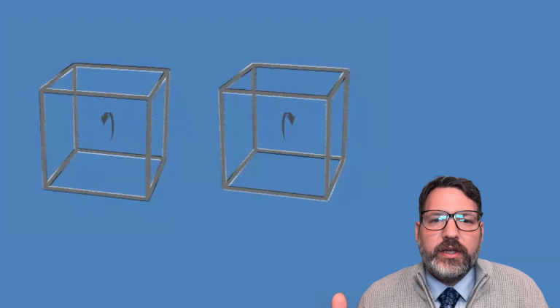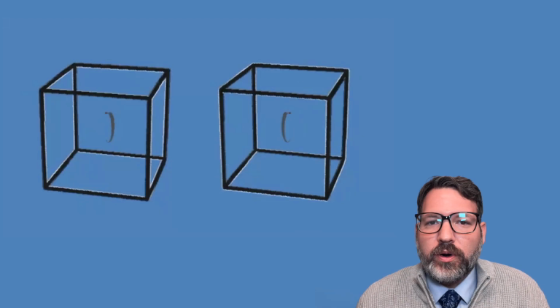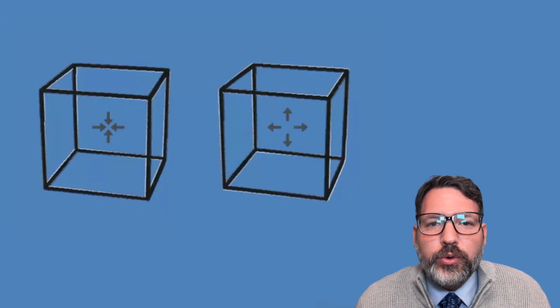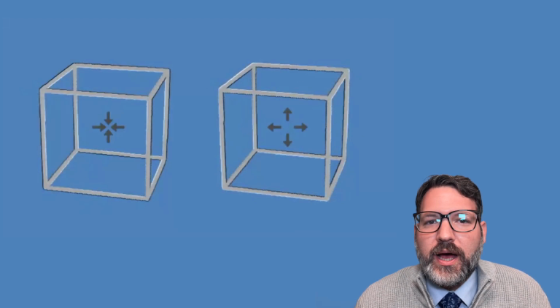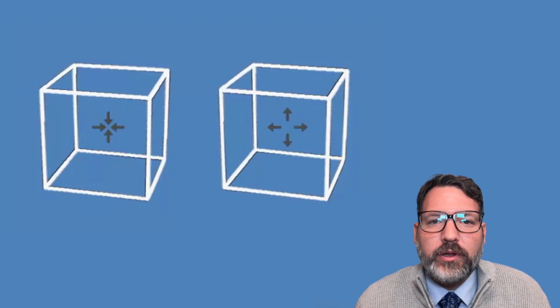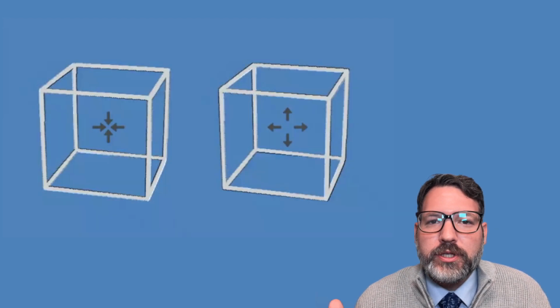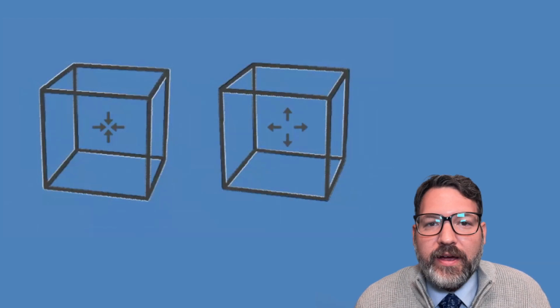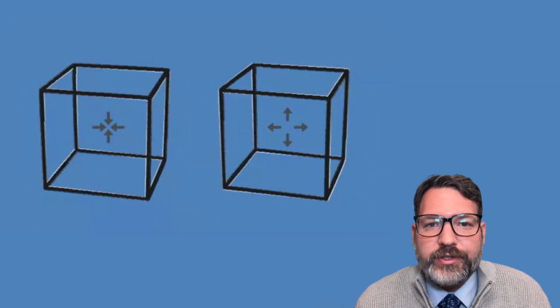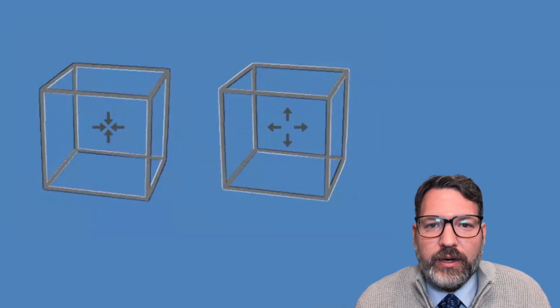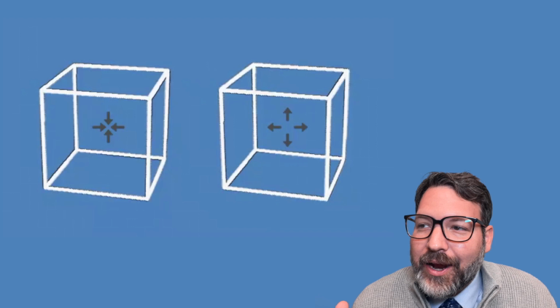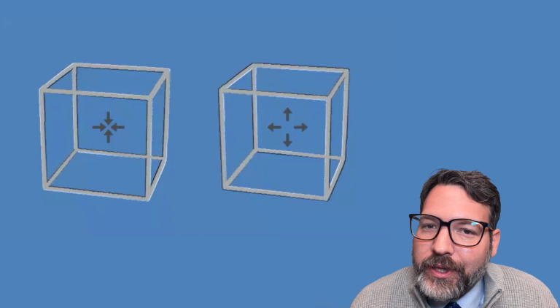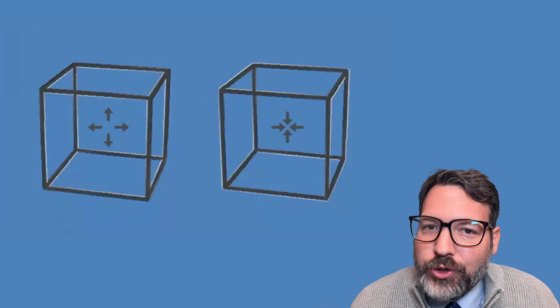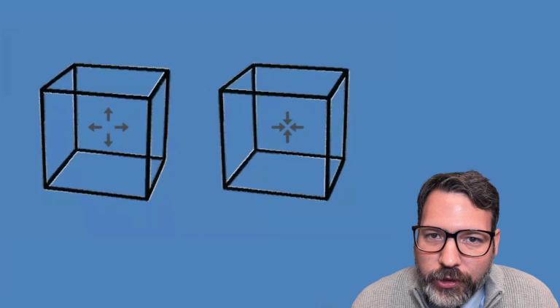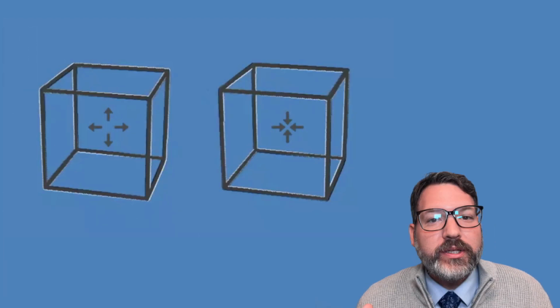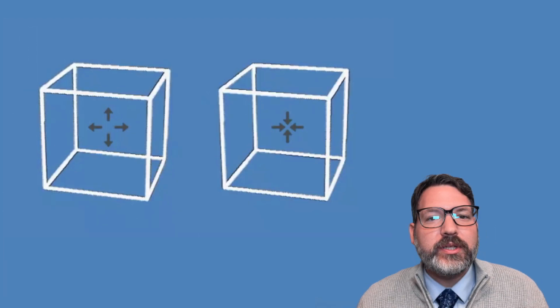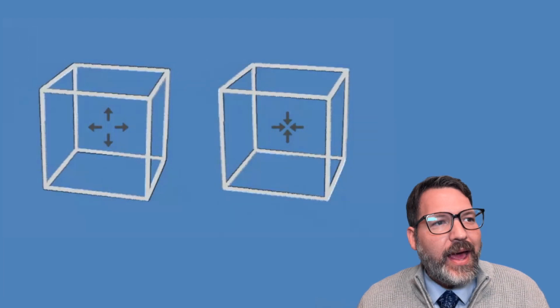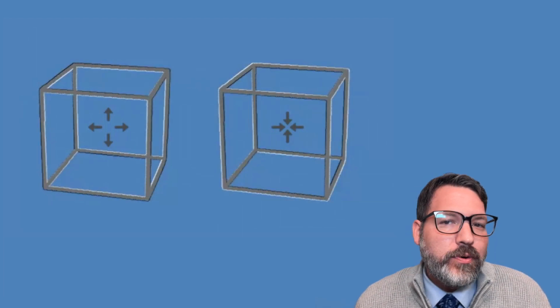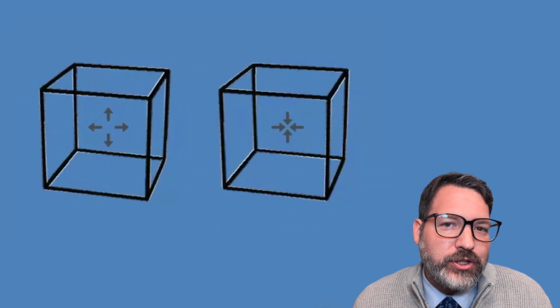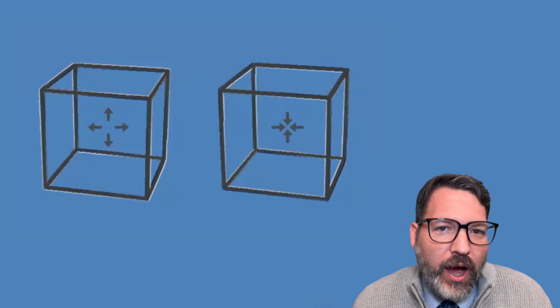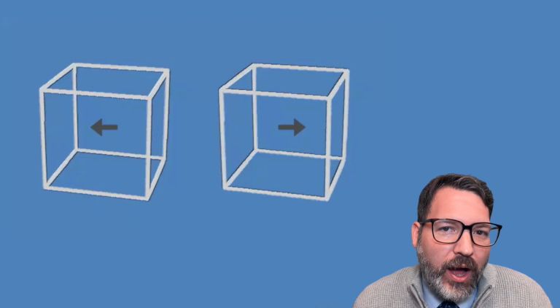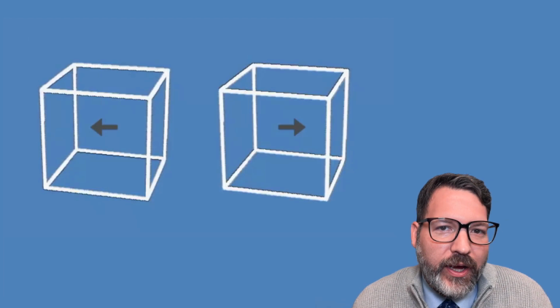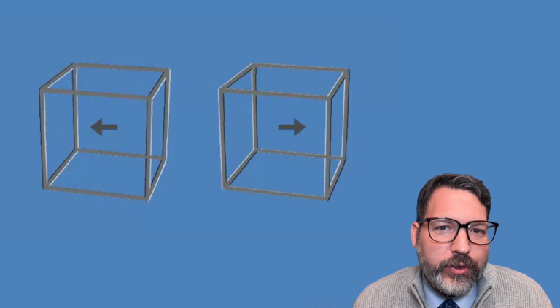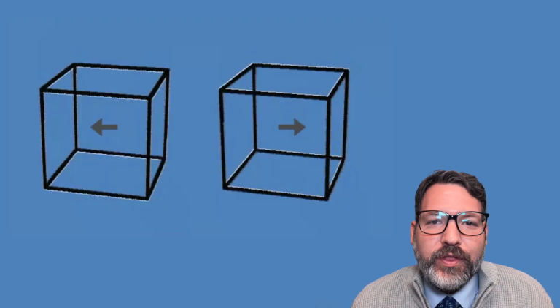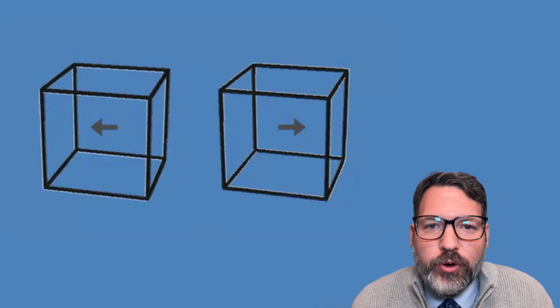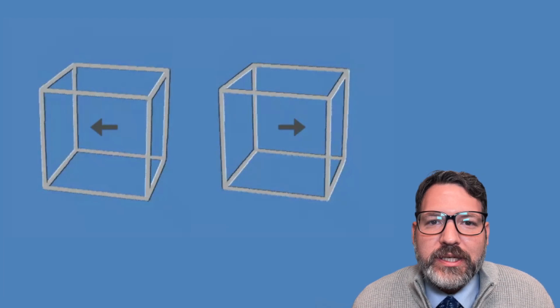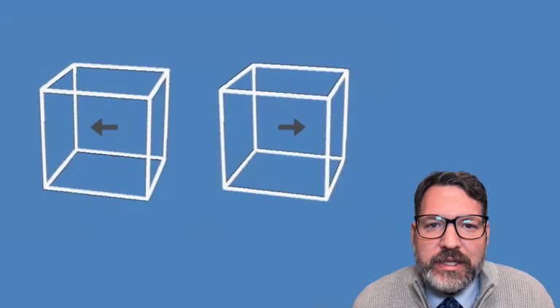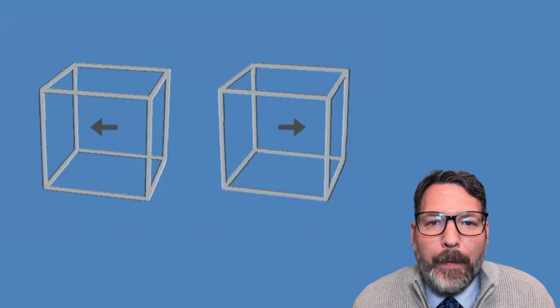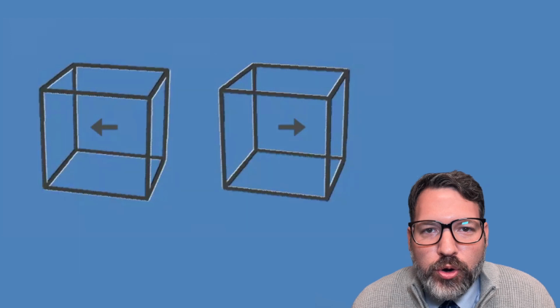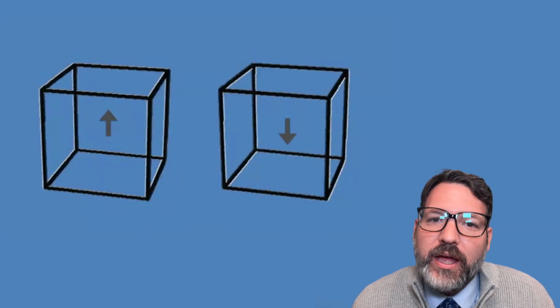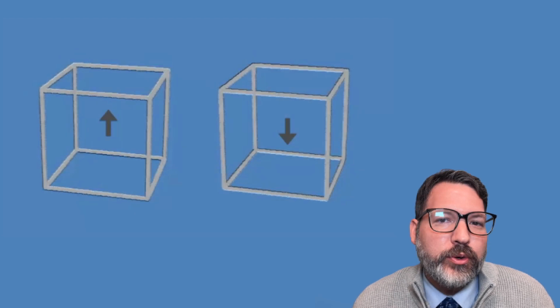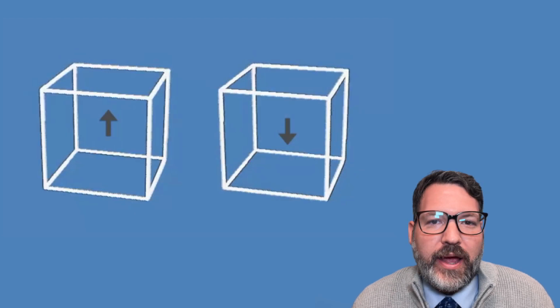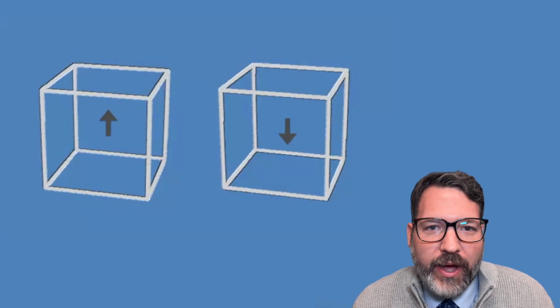So I saw this and I thought to myself, this is one of the coolest optical illusions I've ever seen. And it only got cooler when someone said you can actually cover up the arrows and the cubes still move in those same ways.